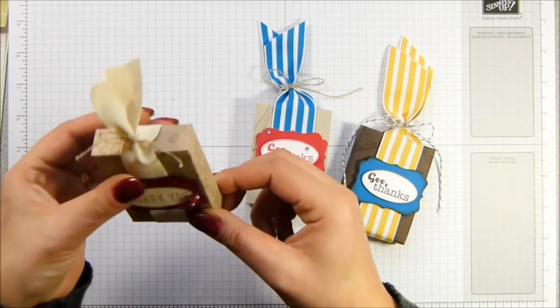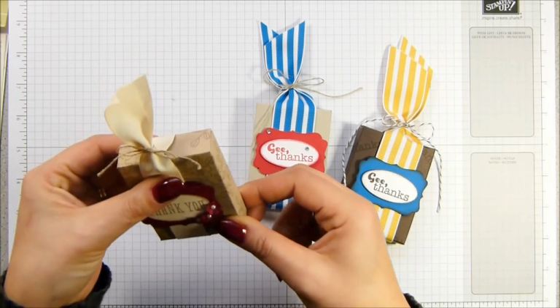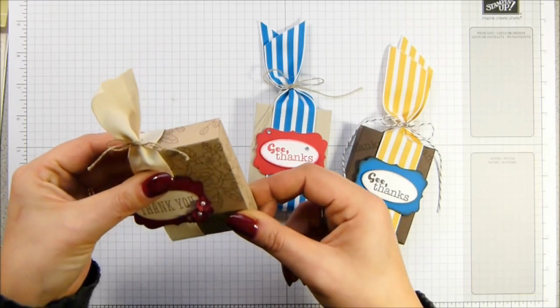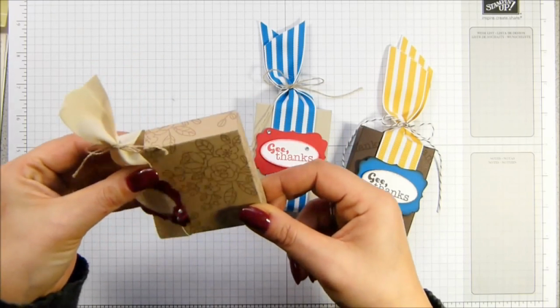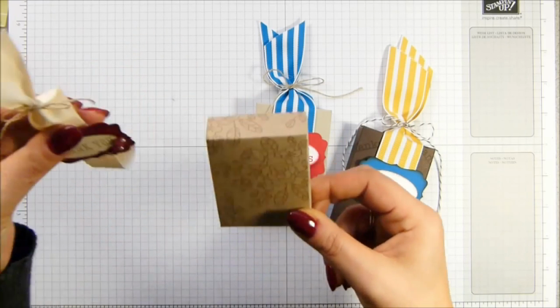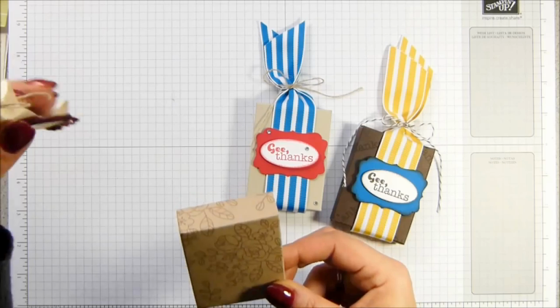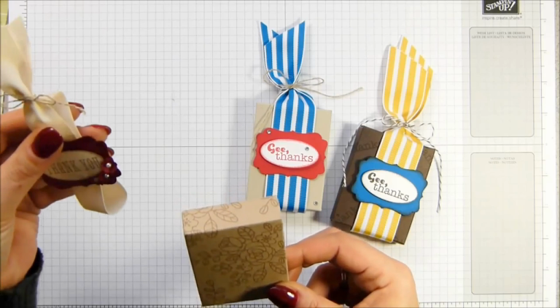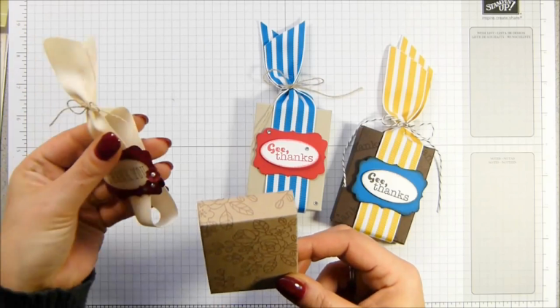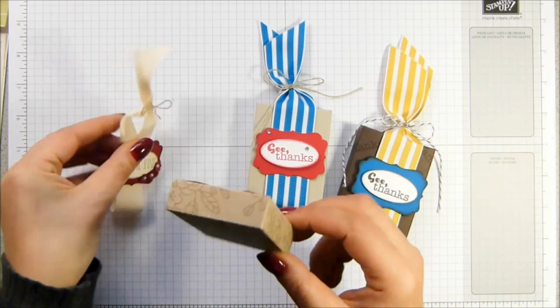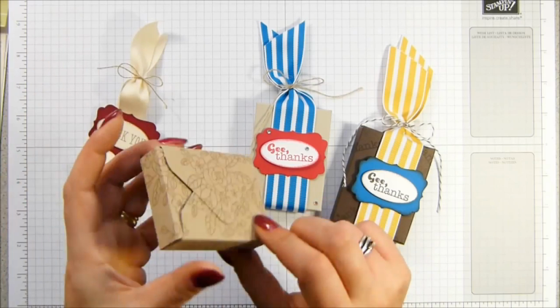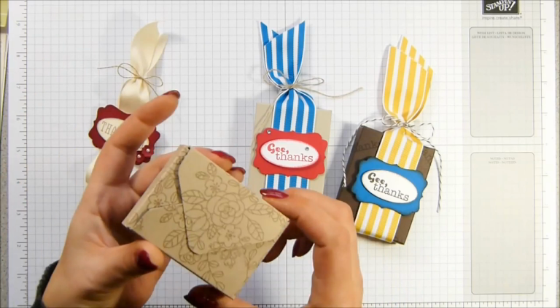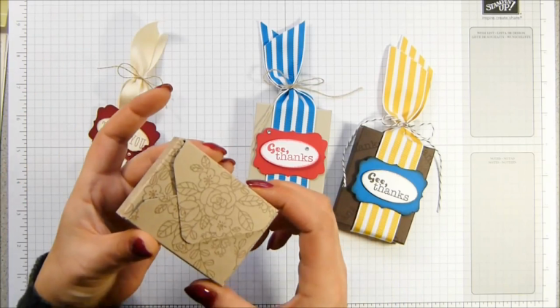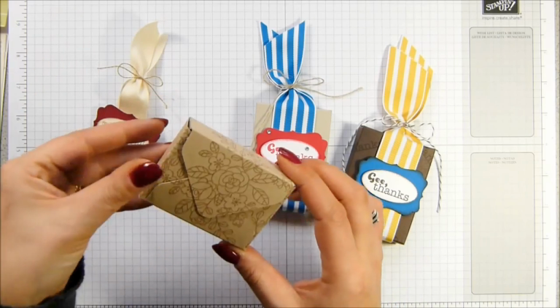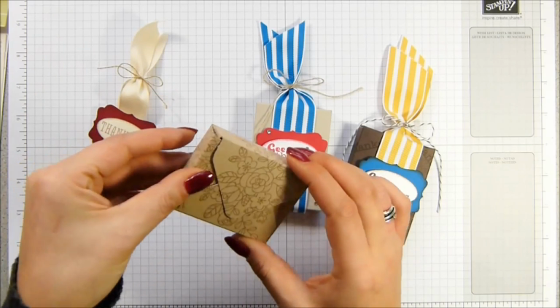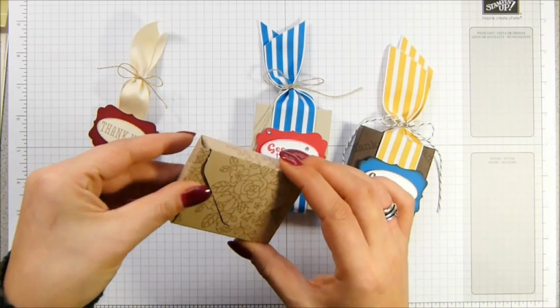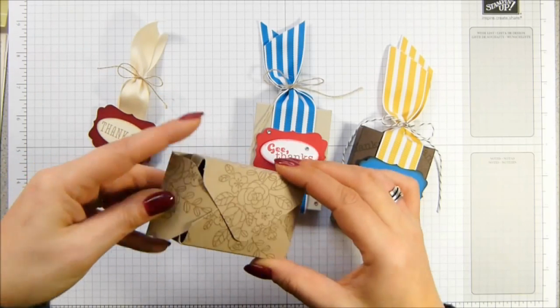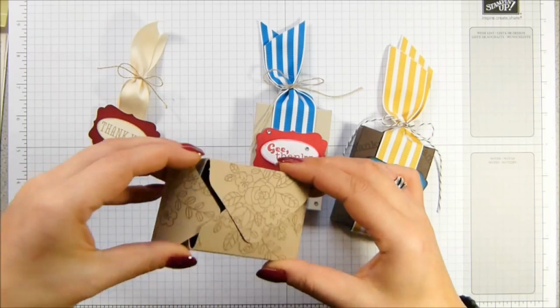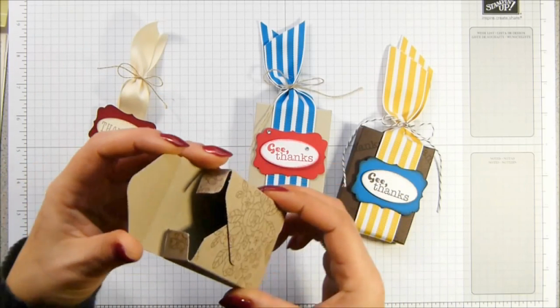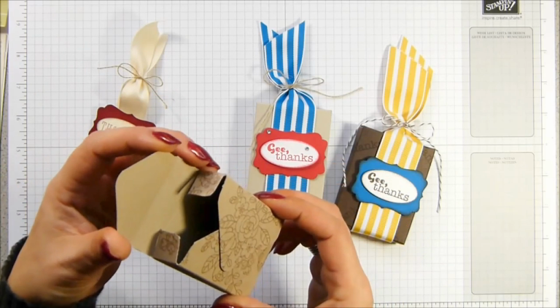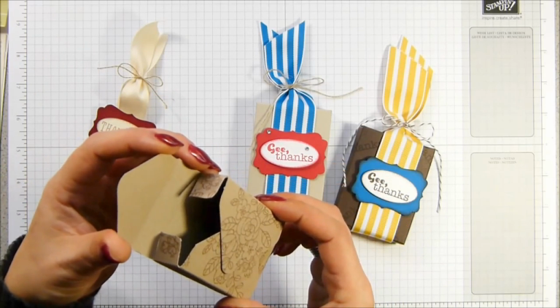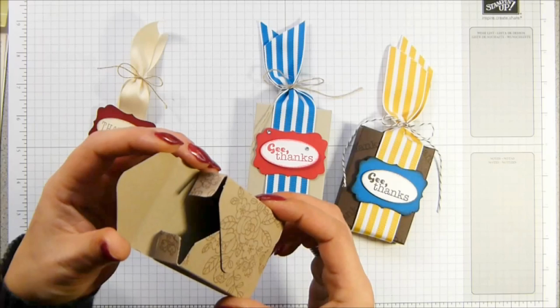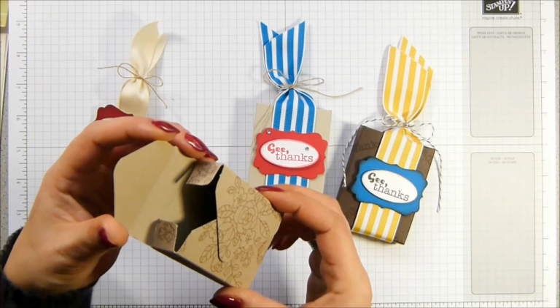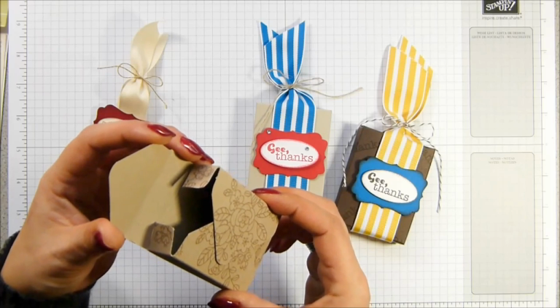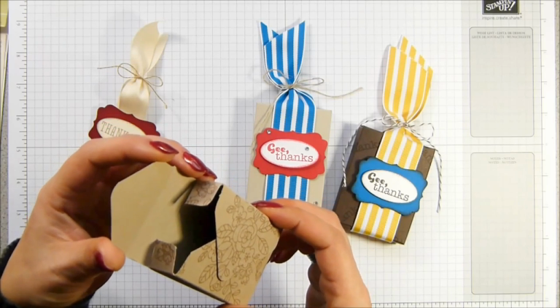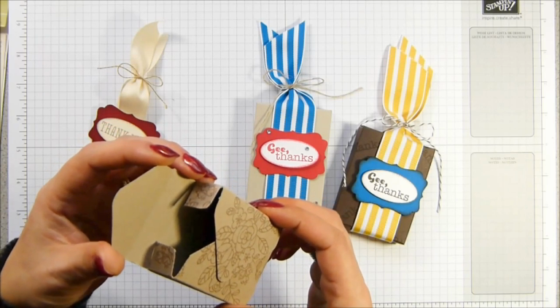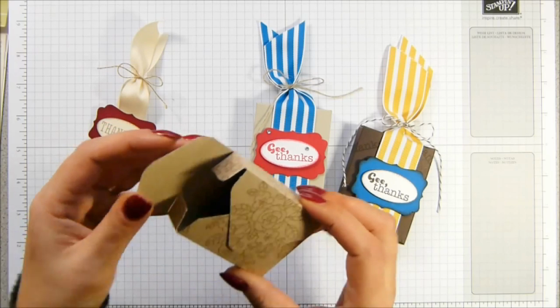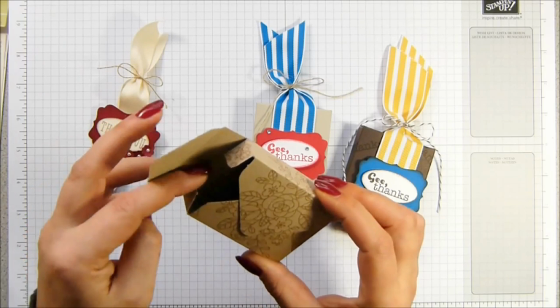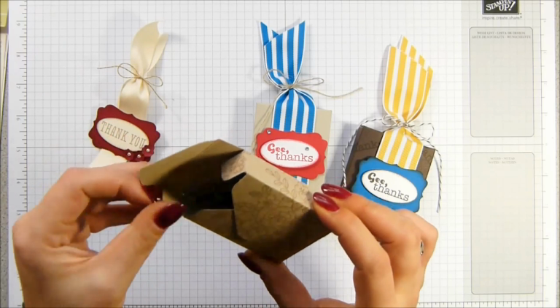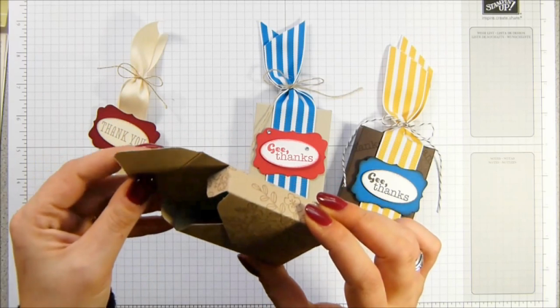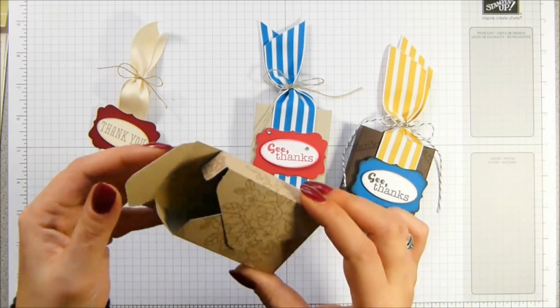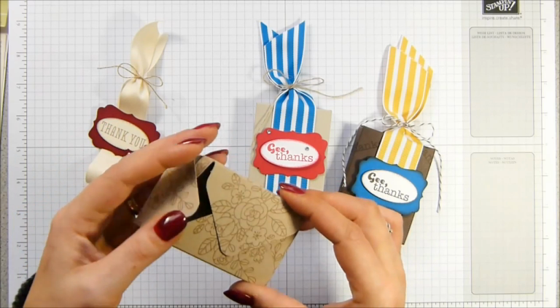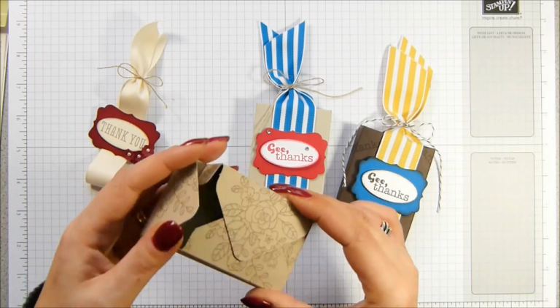And I'm going to show you how it opens. There's a sort of a belly band, a top band. It's made with the envelope punch board. And that's how you open it. Isn't that lovely? I love that. I just think that's so cool.